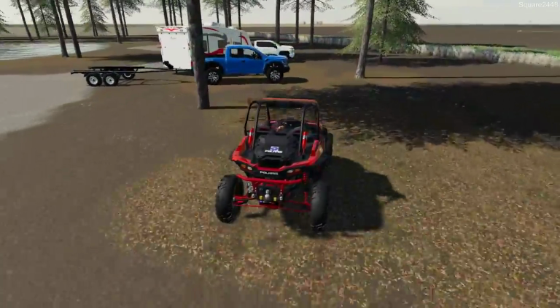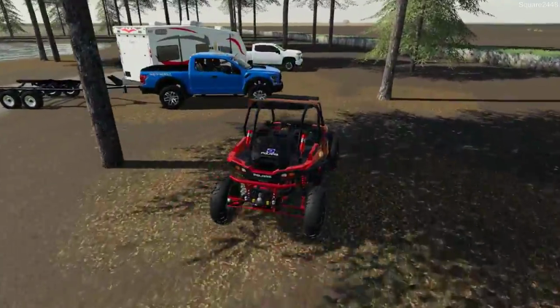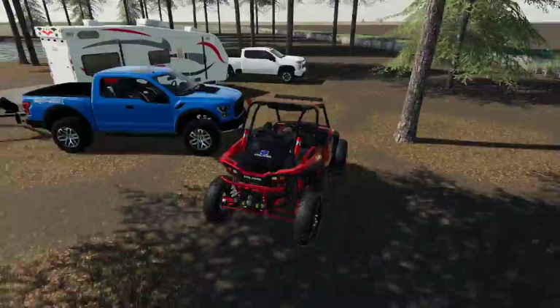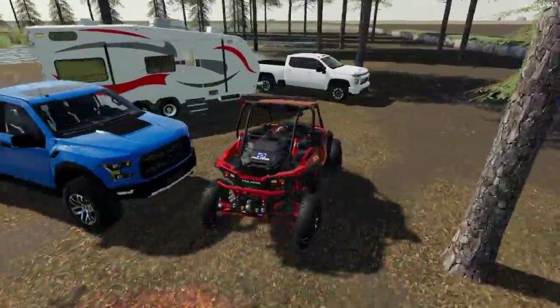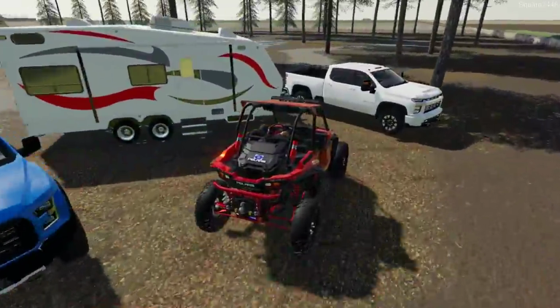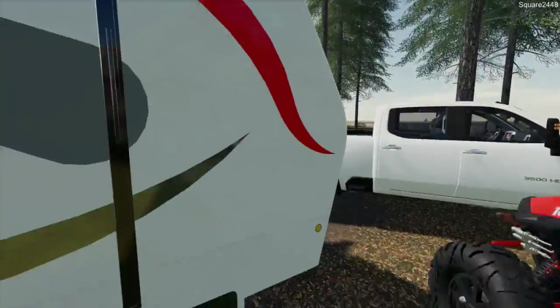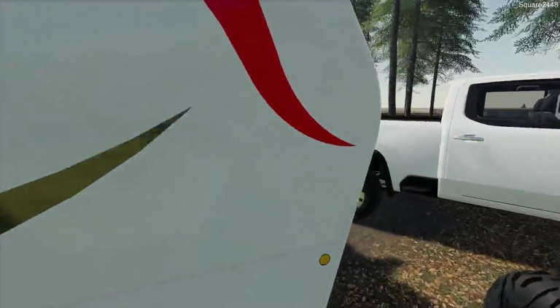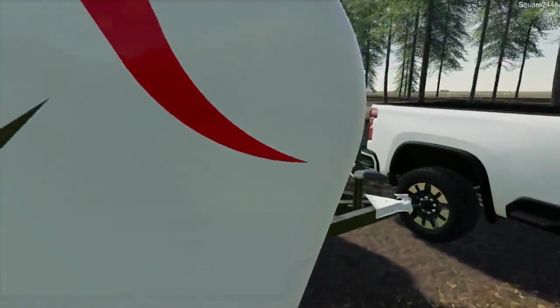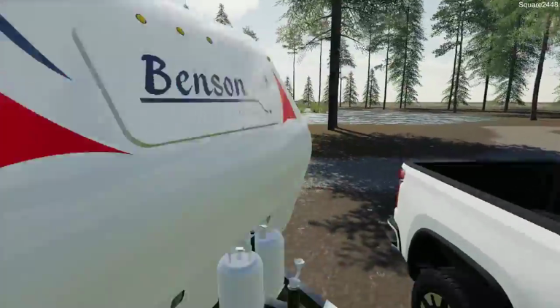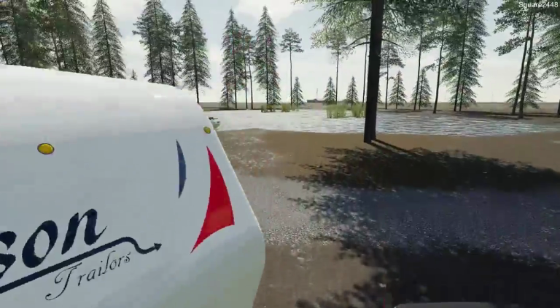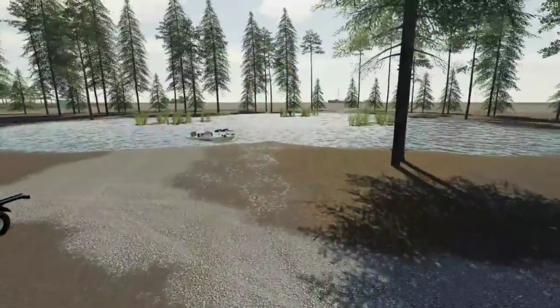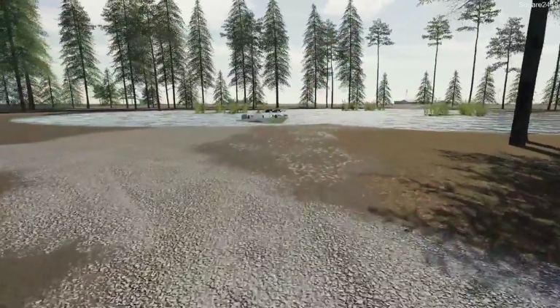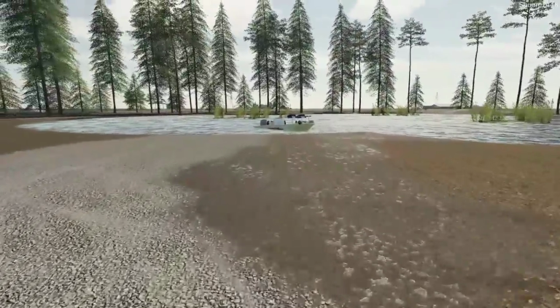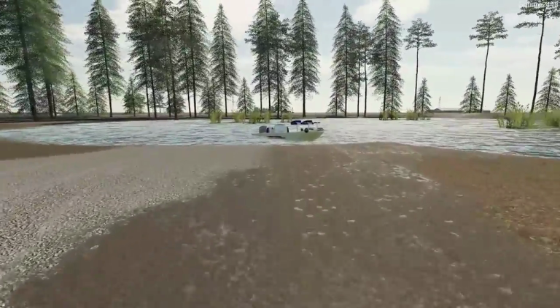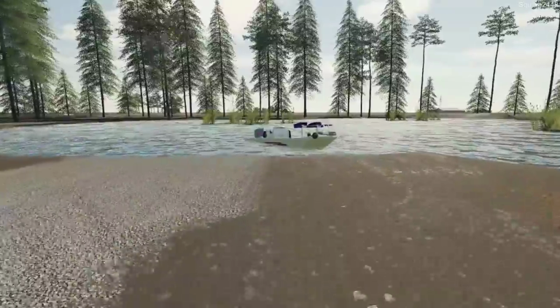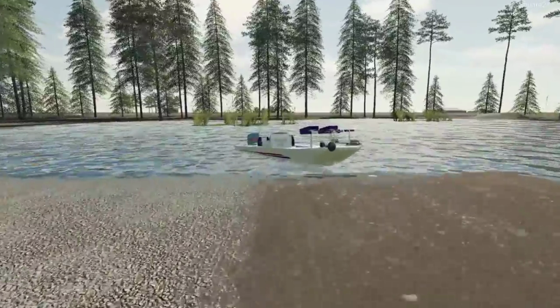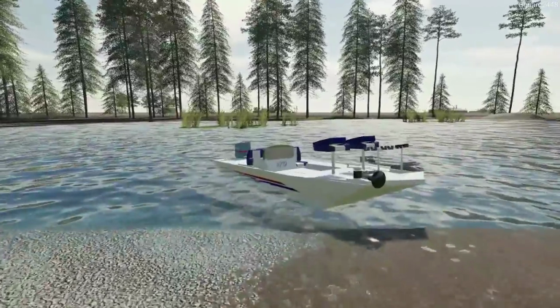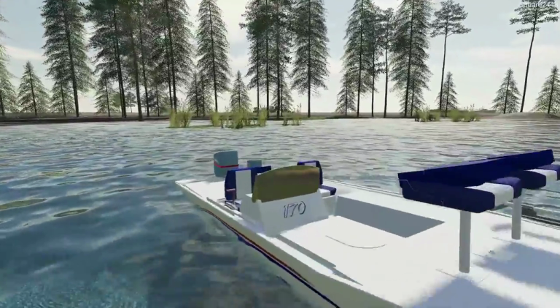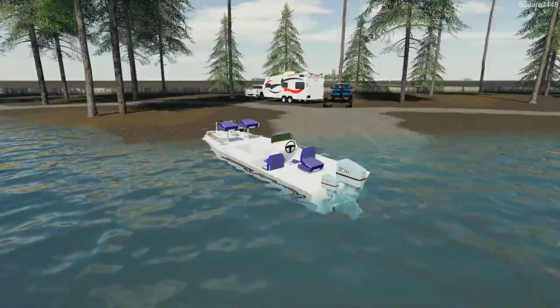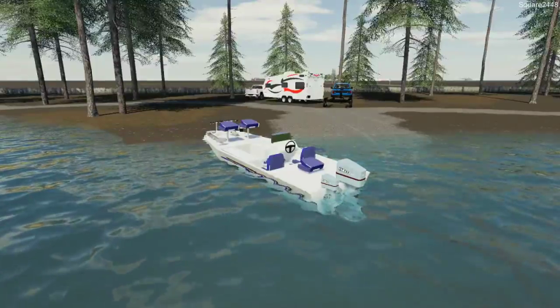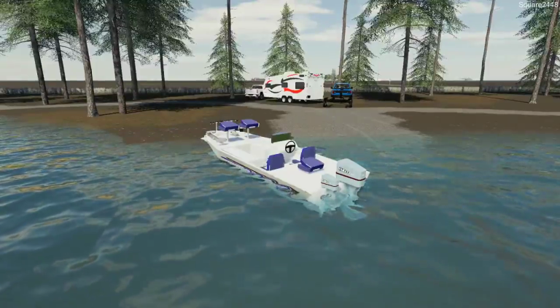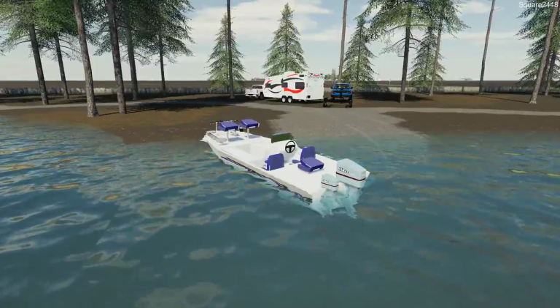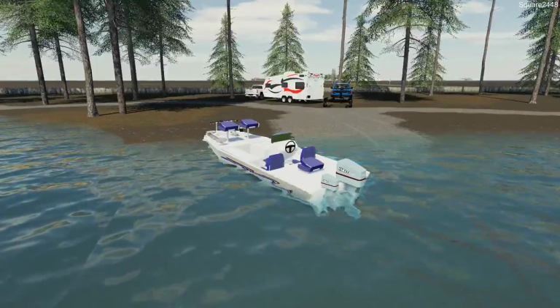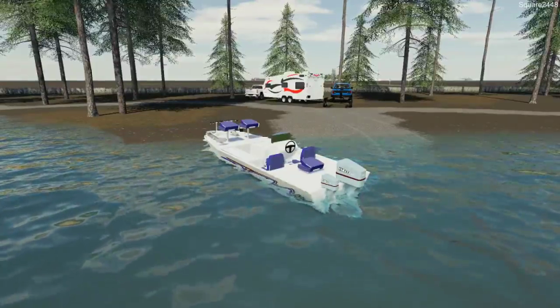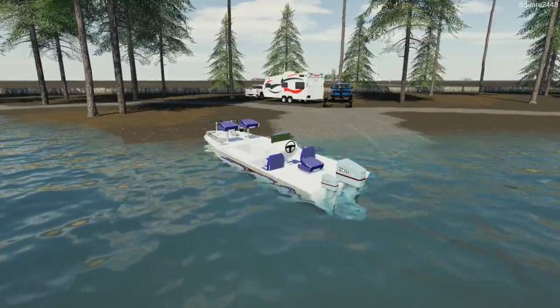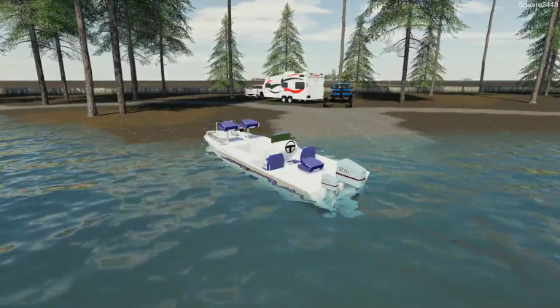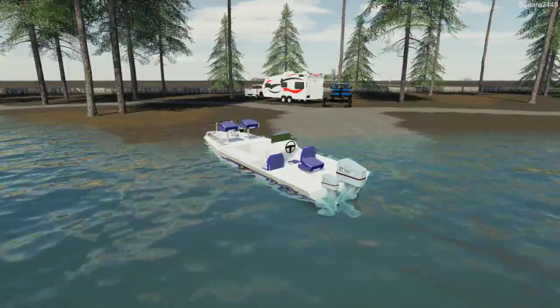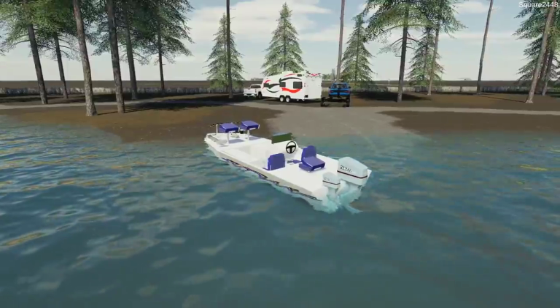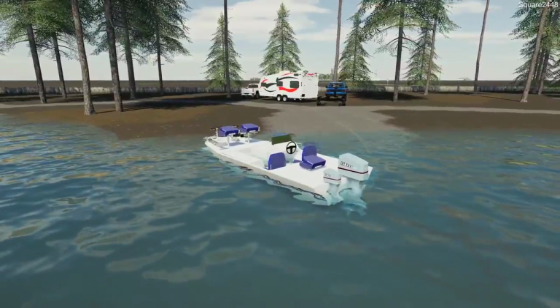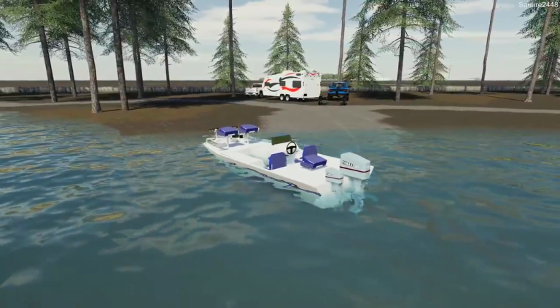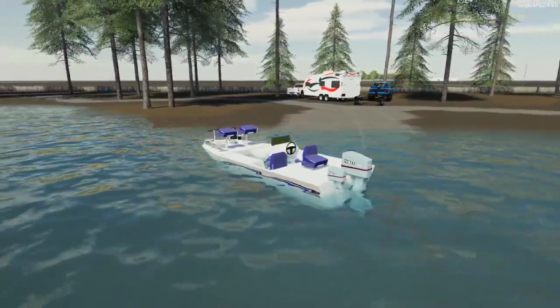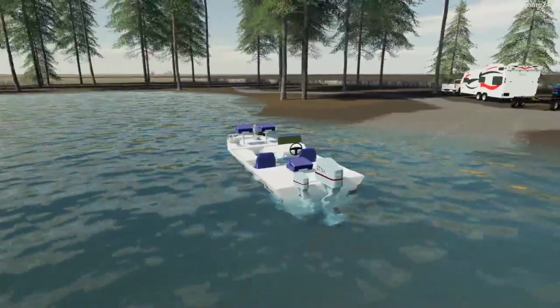That was pretty fun! Let's hop in the bass boat and spend three to four hours out here on this little pond and see if we can catch some fish. I really just like being out on boats — it's a ton of fun, and fishing is a great time.